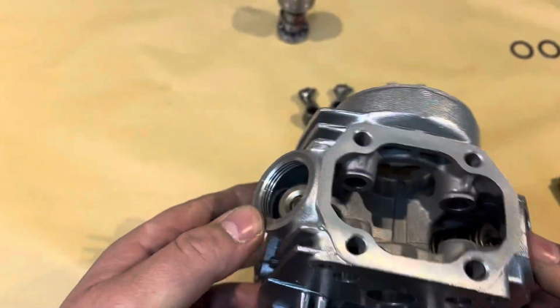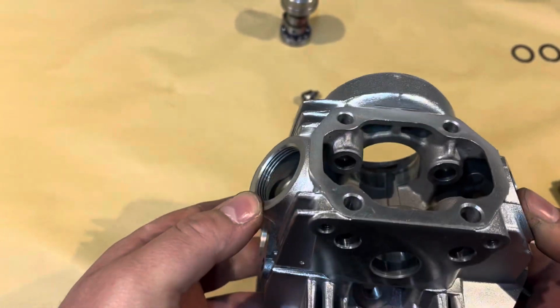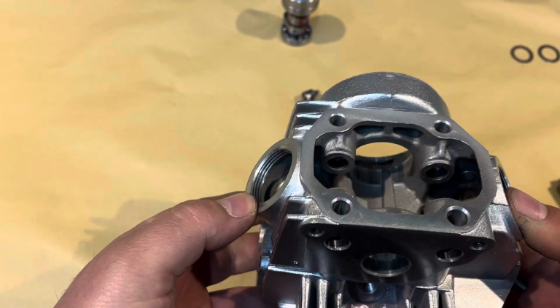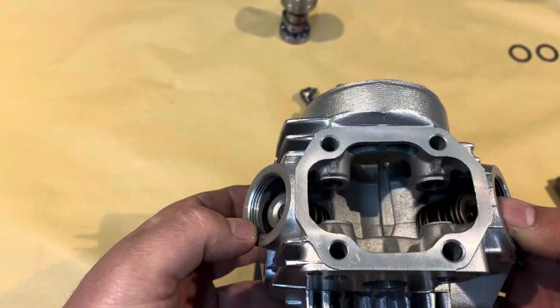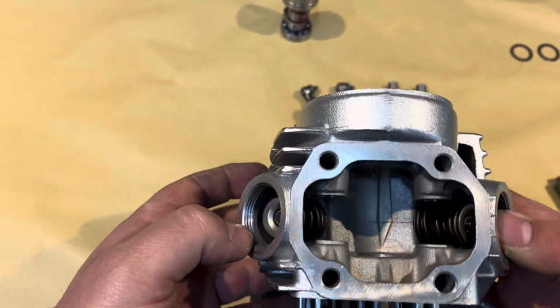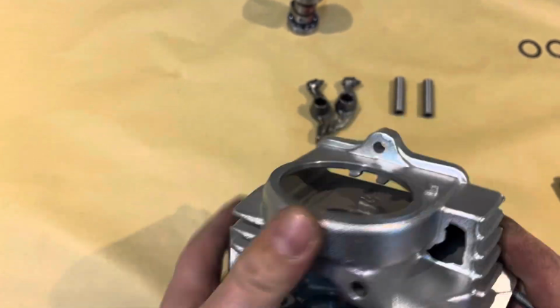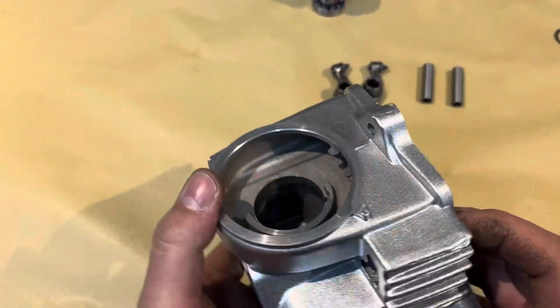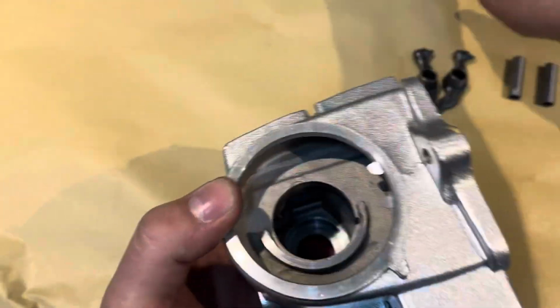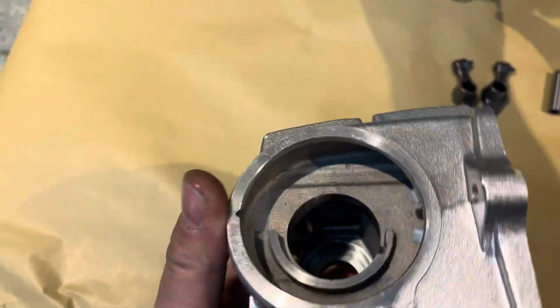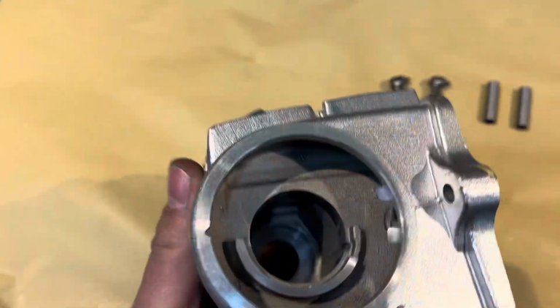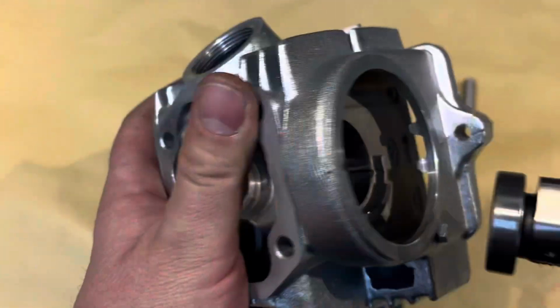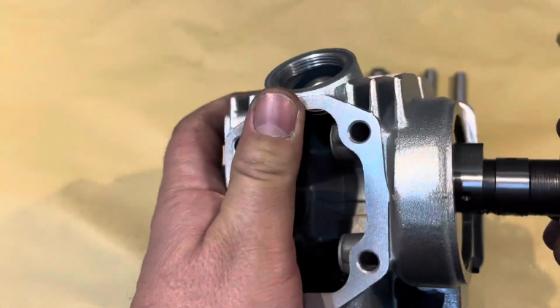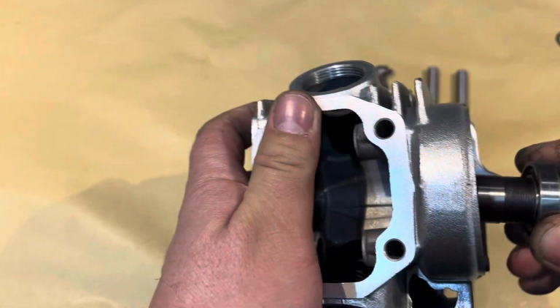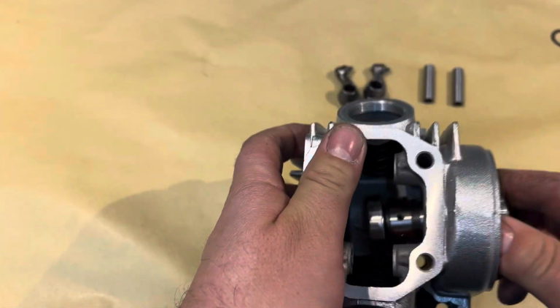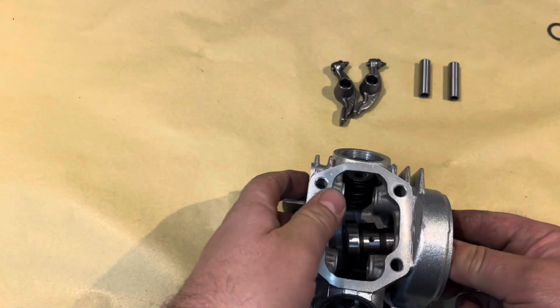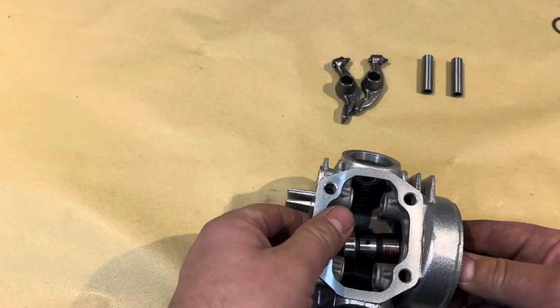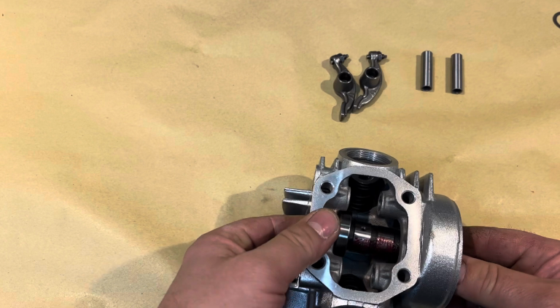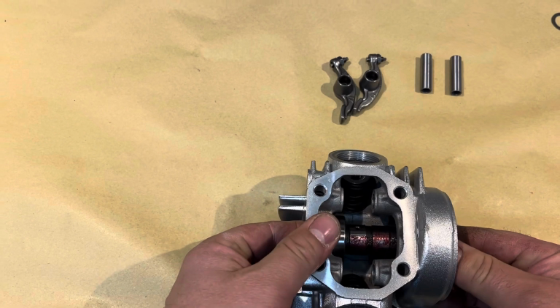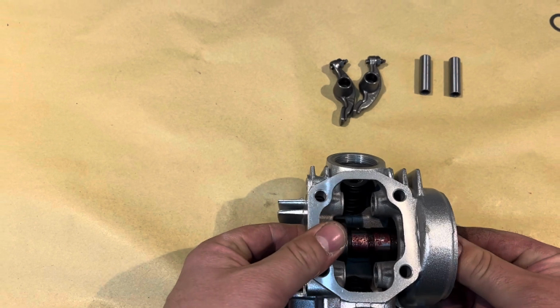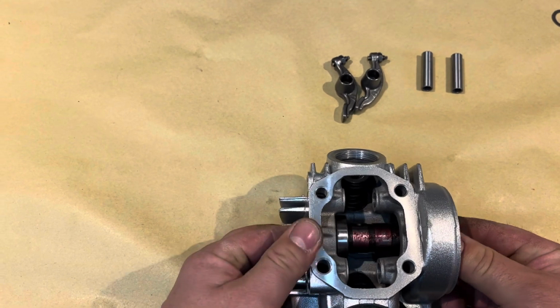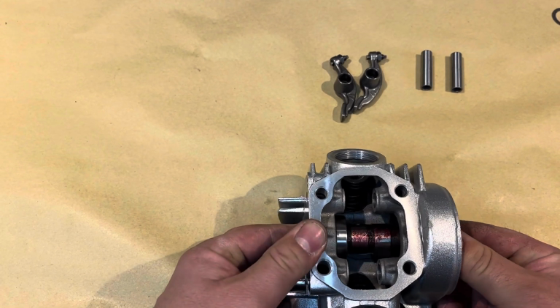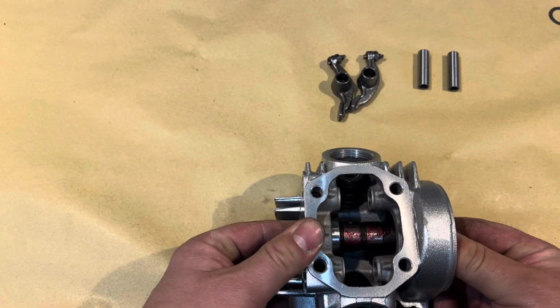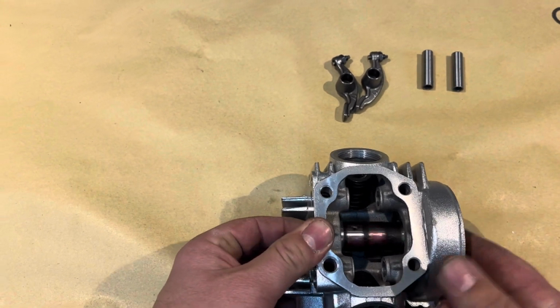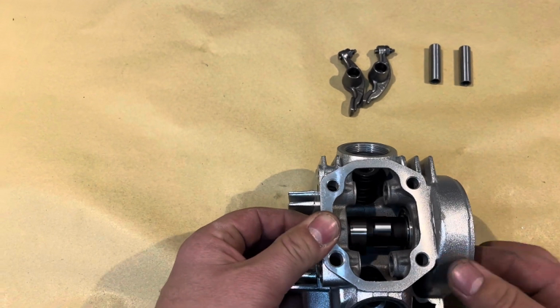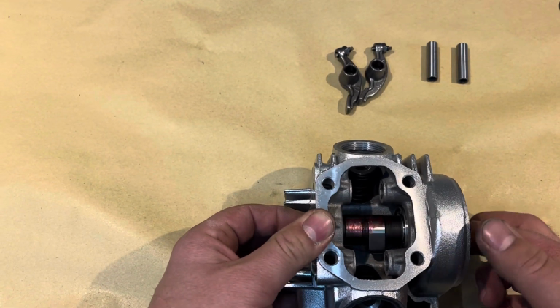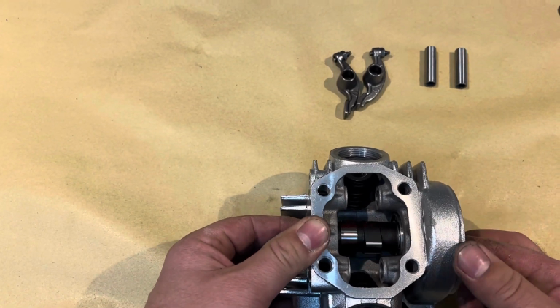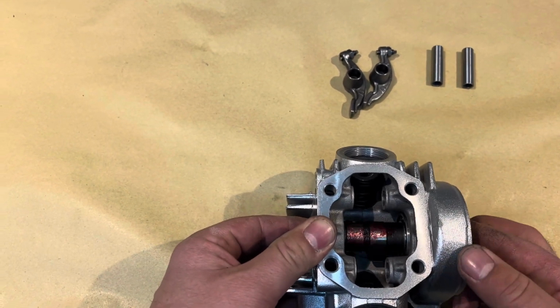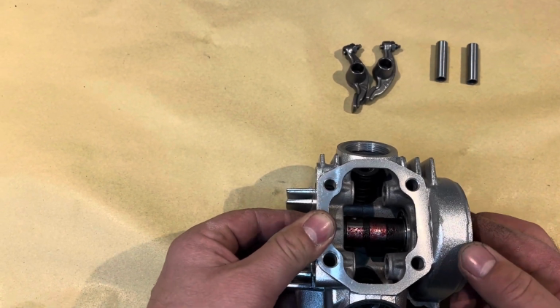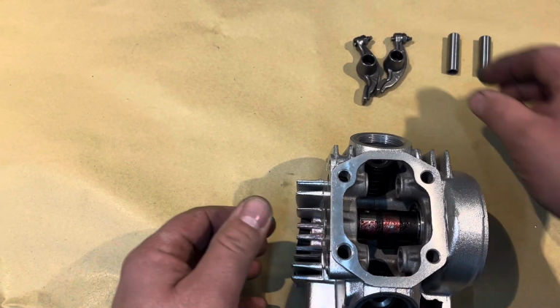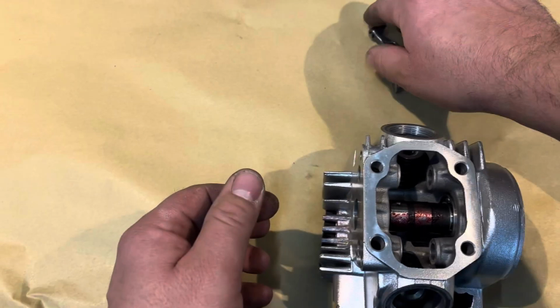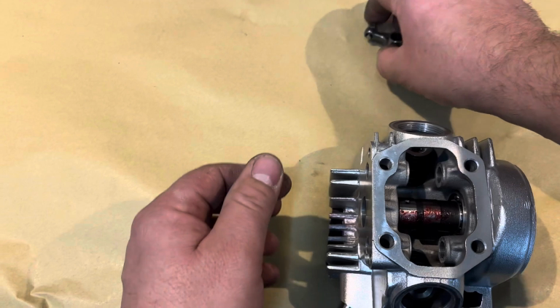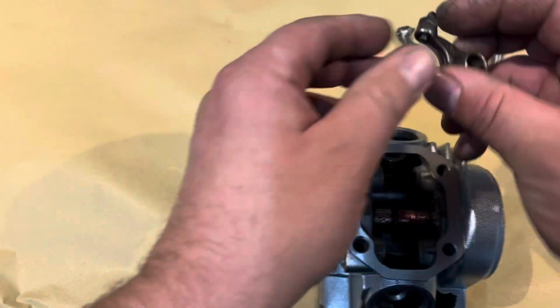That's it, it's ready for the camshaft next. The cam we've just pre-lubed already. Pop her in, like so. And then we'll put the rockers in.